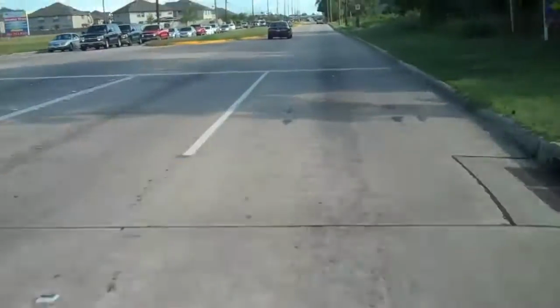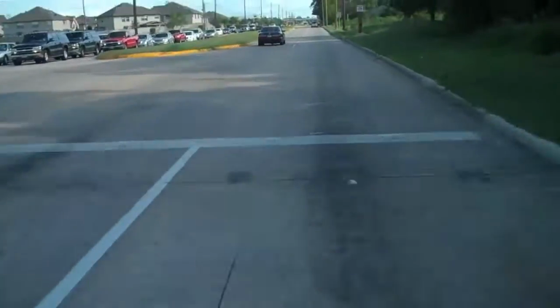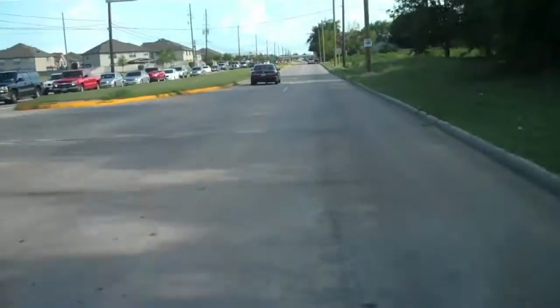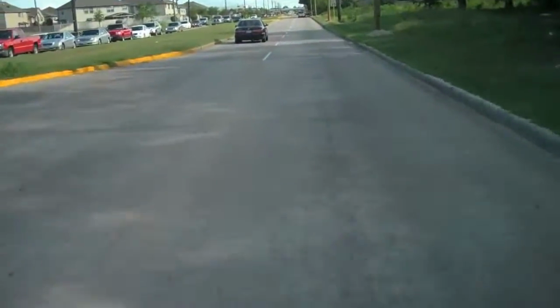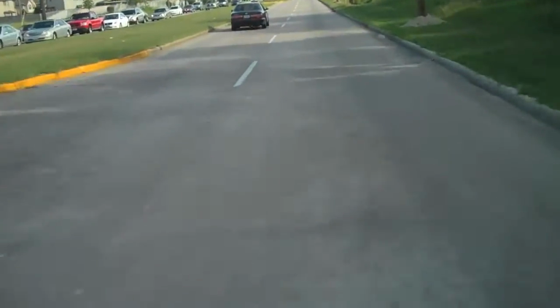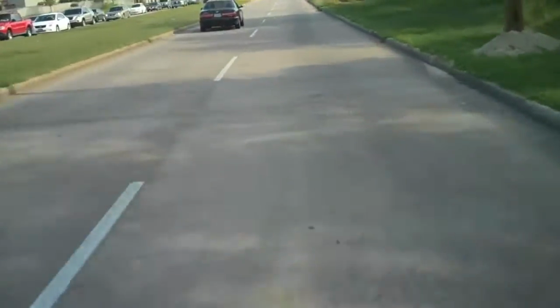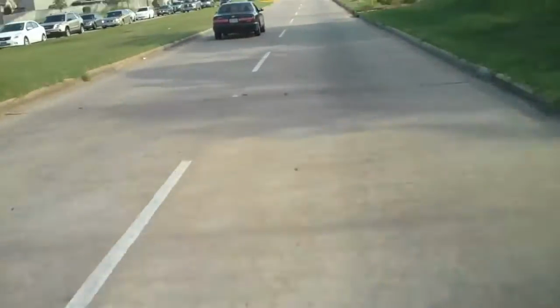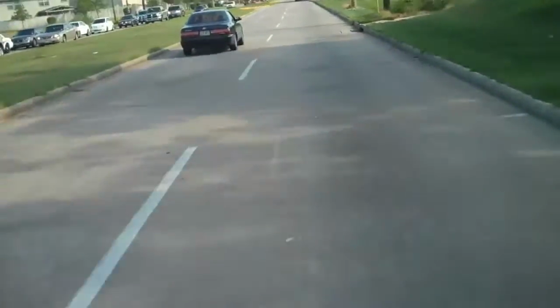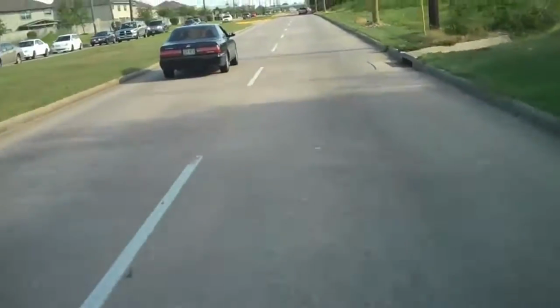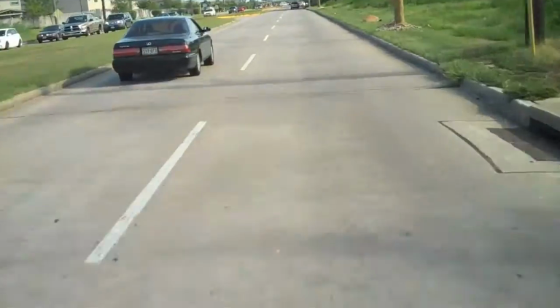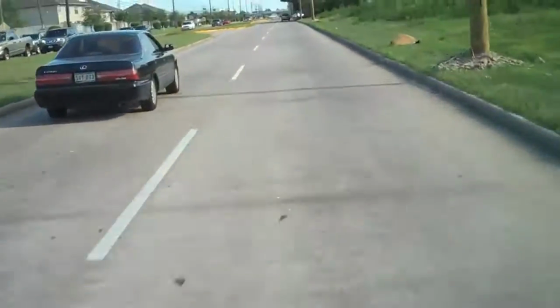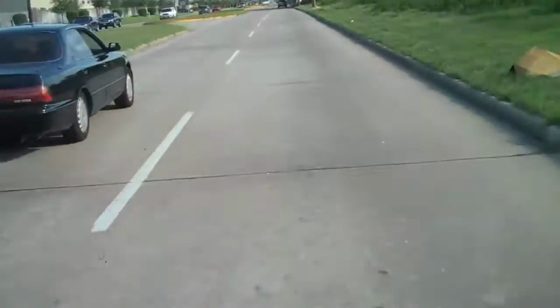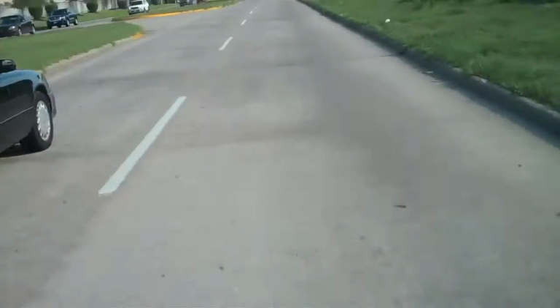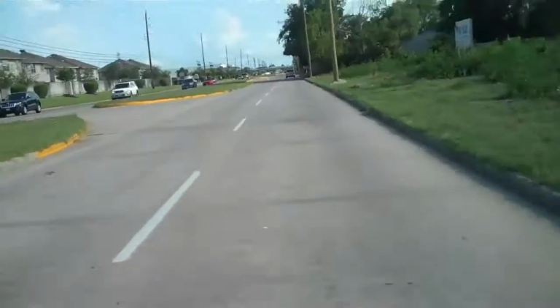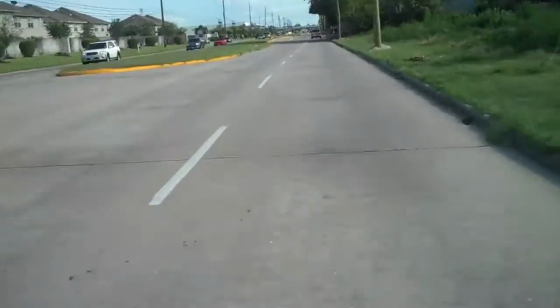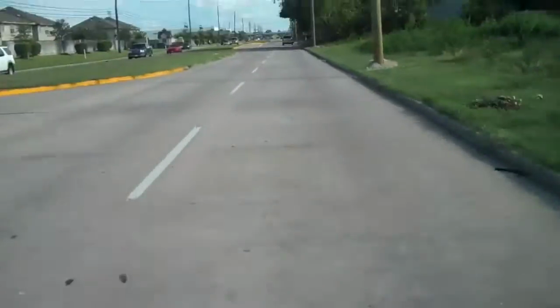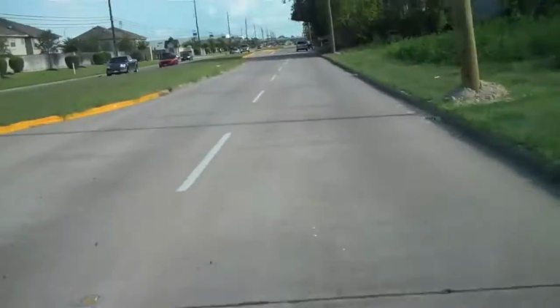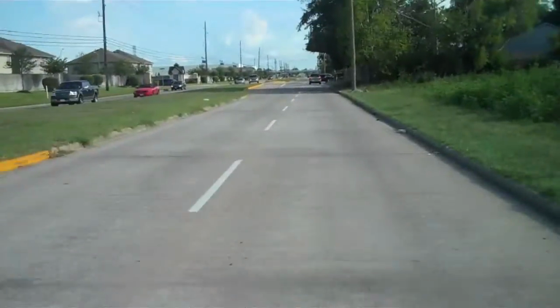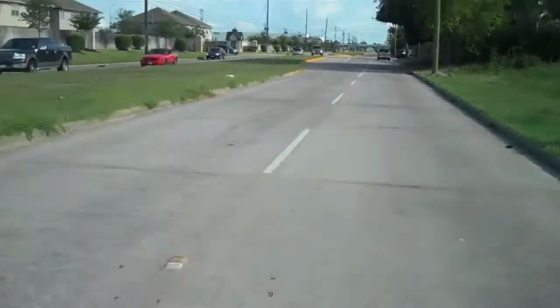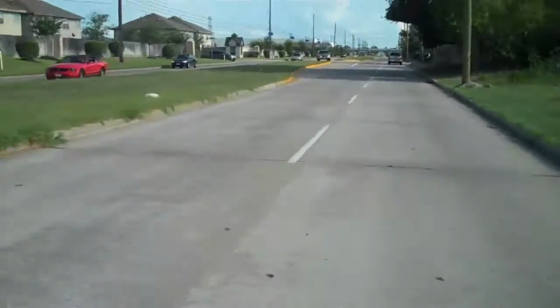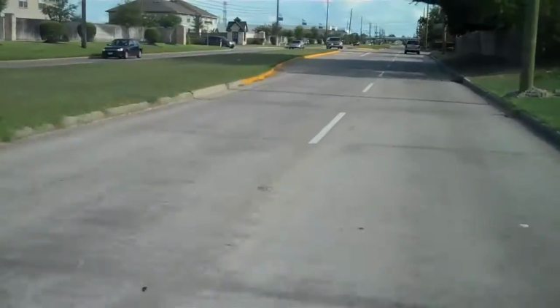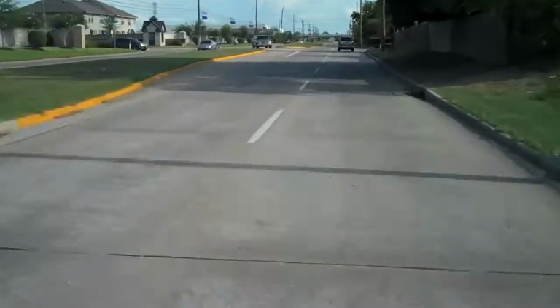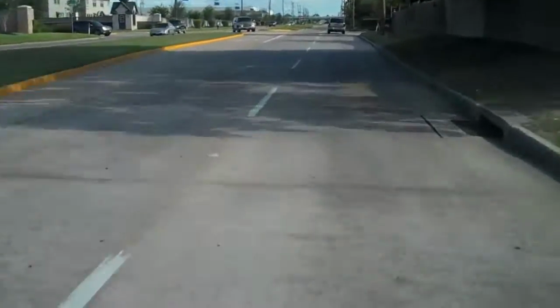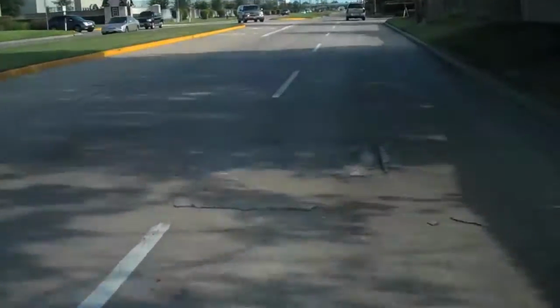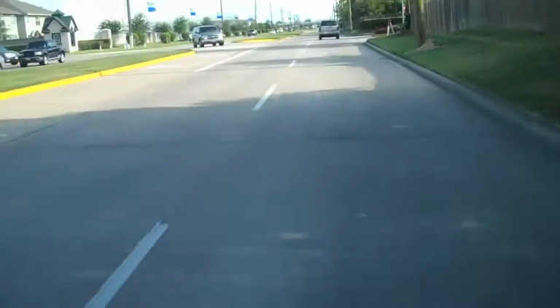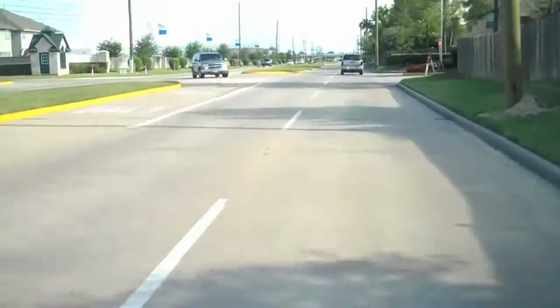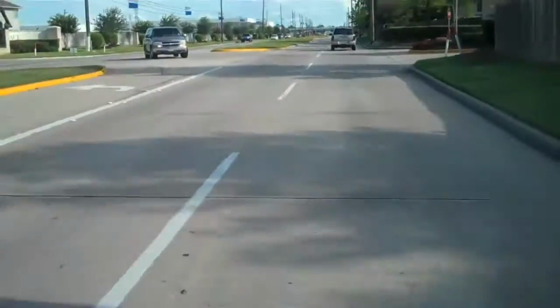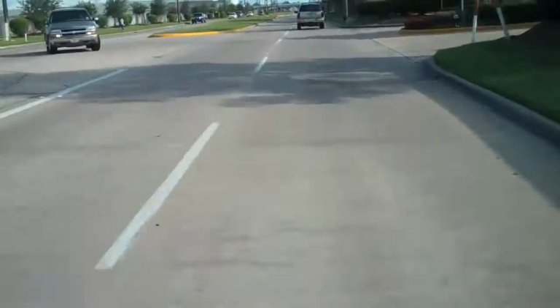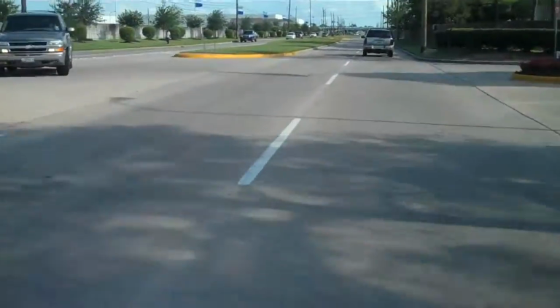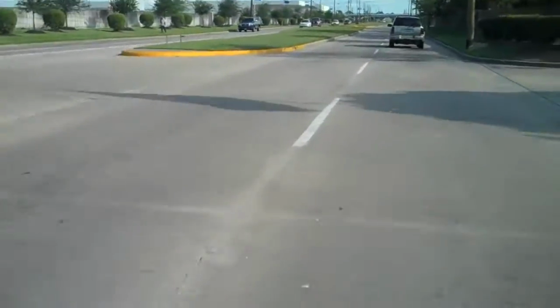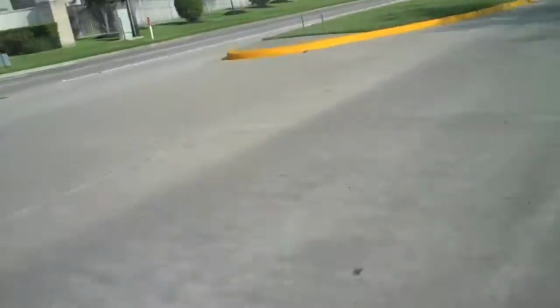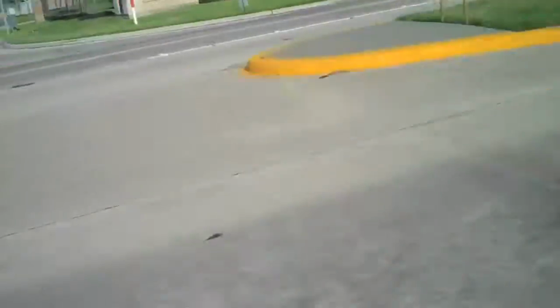Nice breeze. The other thing about this bike is it's so light that you will get pushed around by the wind, especially at higher speeds. You just have to get used to it — not a big deal.